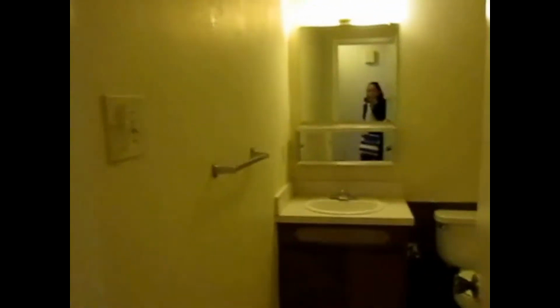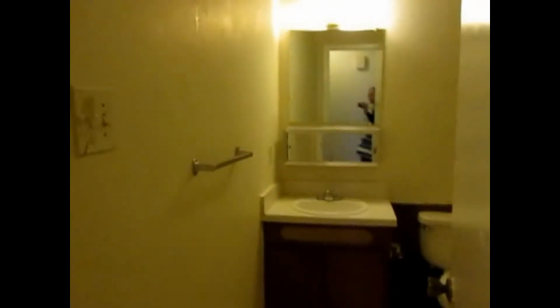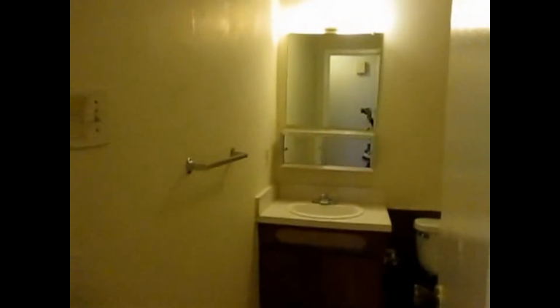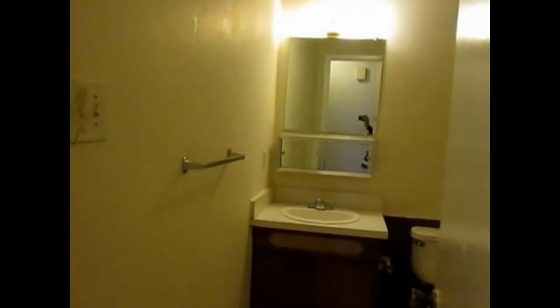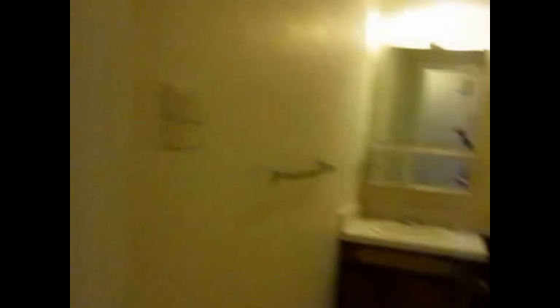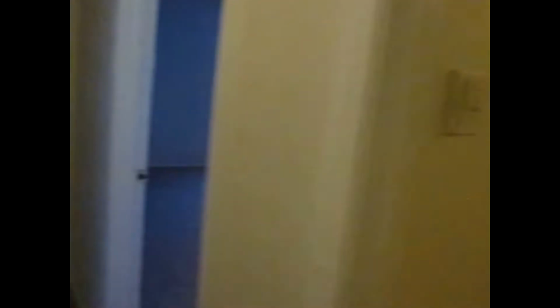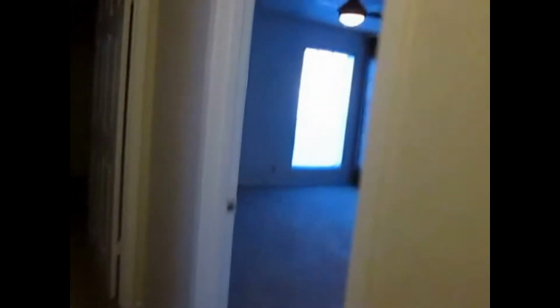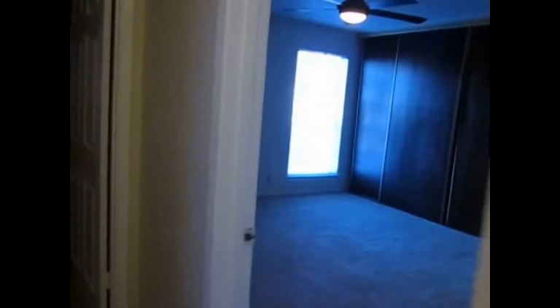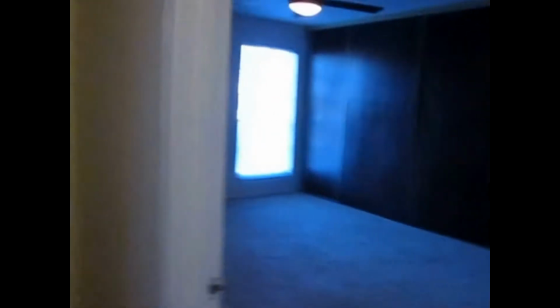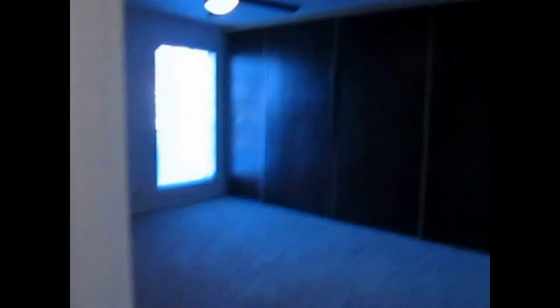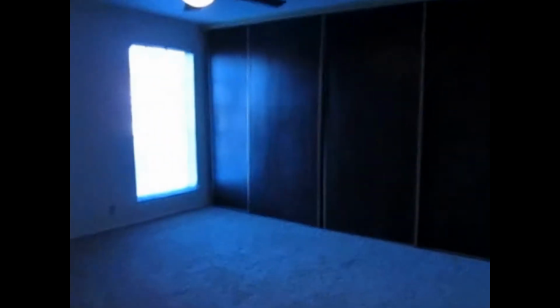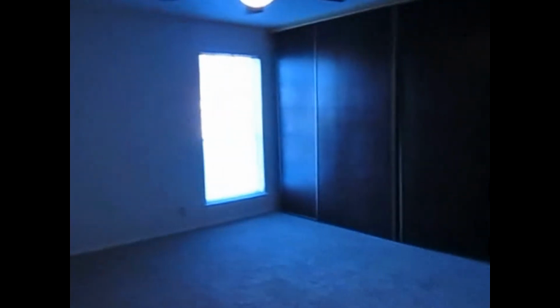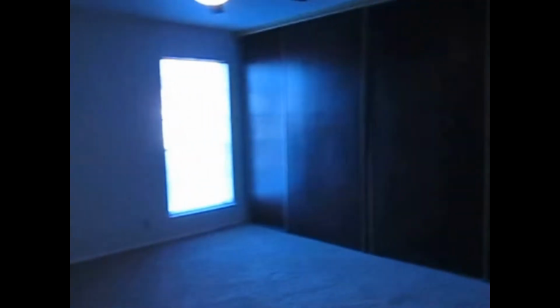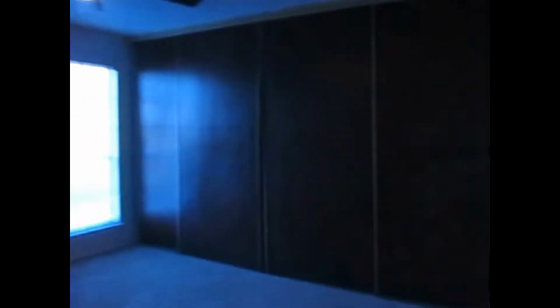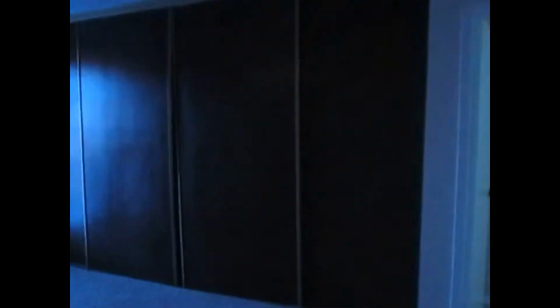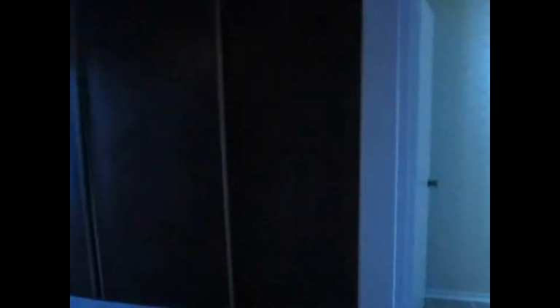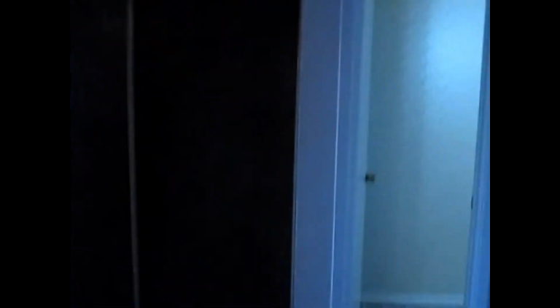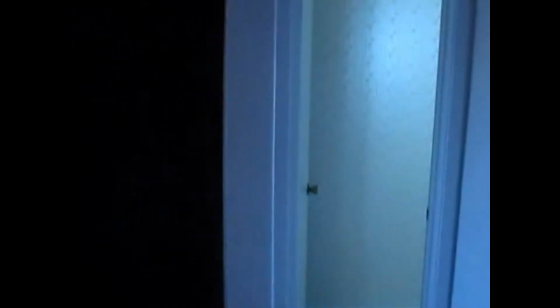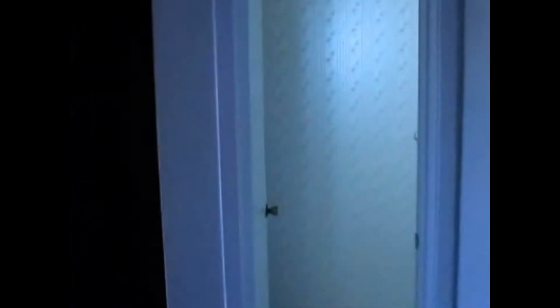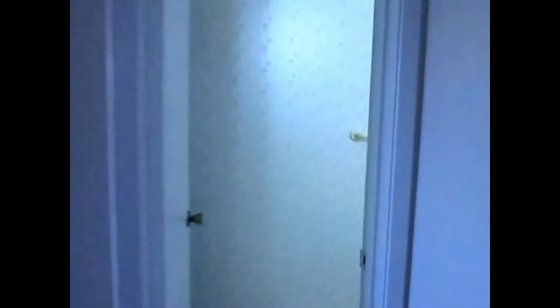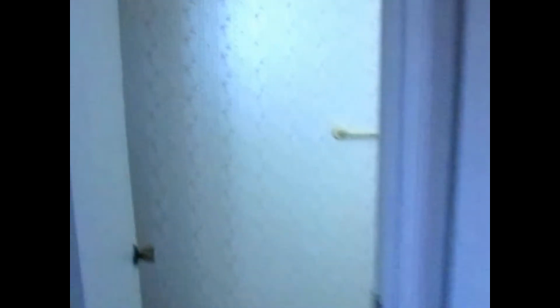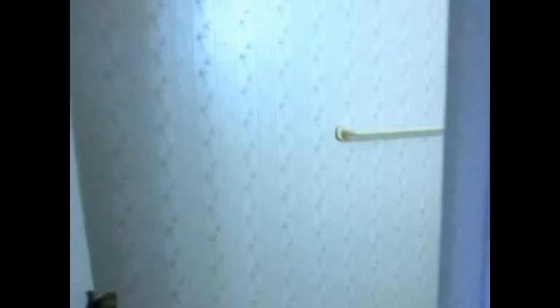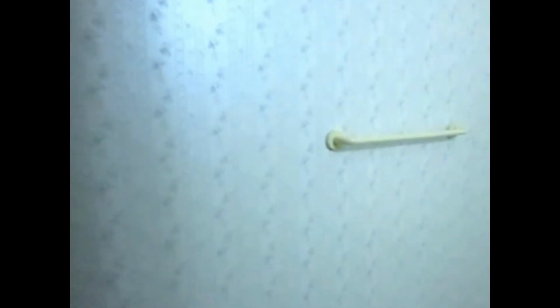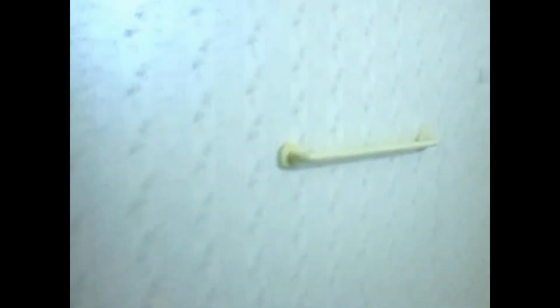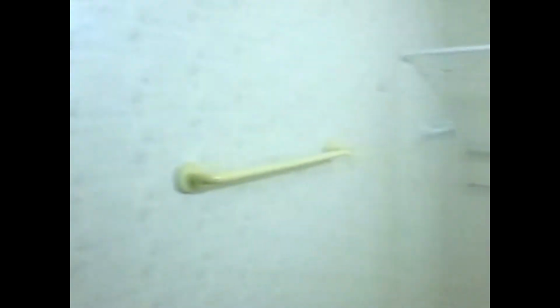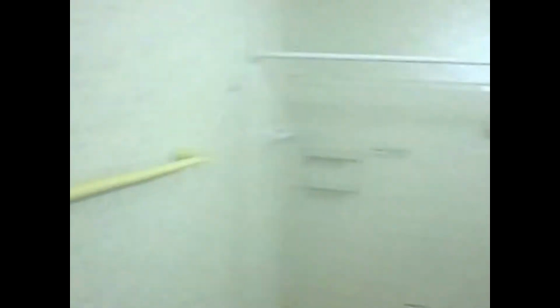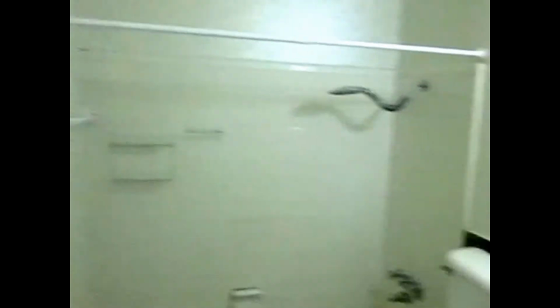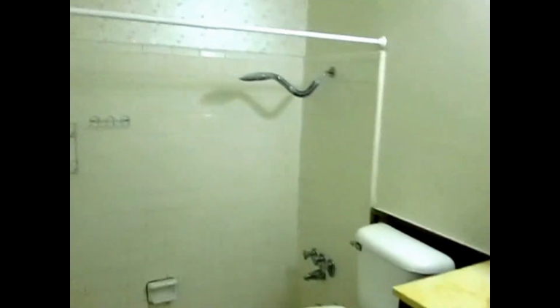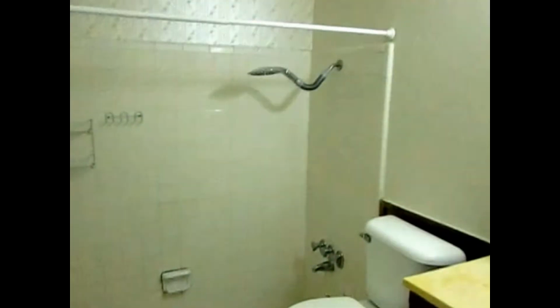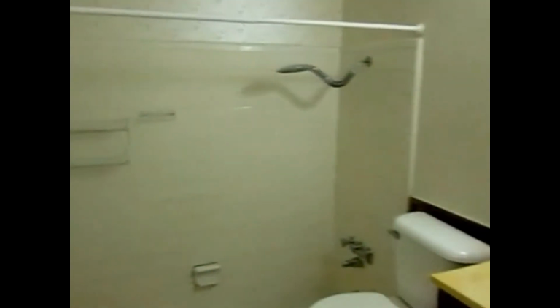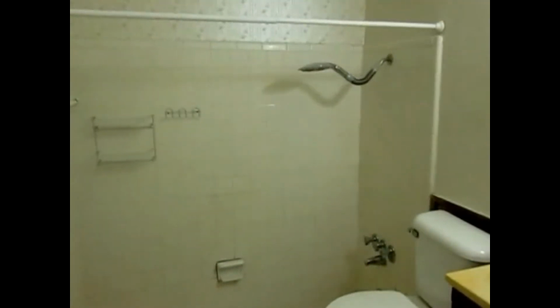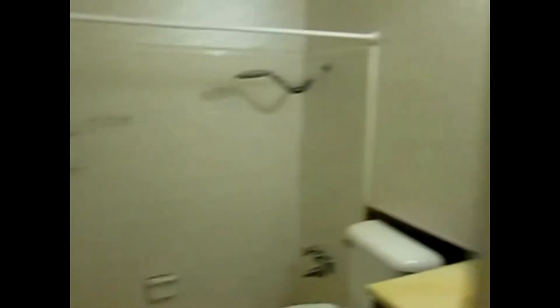This will be the guest bathroom. Master bed with plenty of closet space. And this will be the master bathroom with the shower — big and spacious.